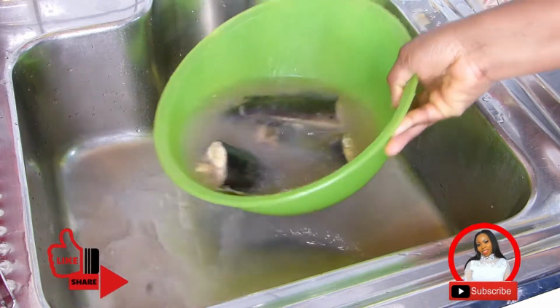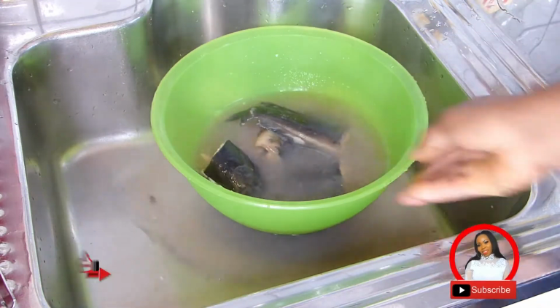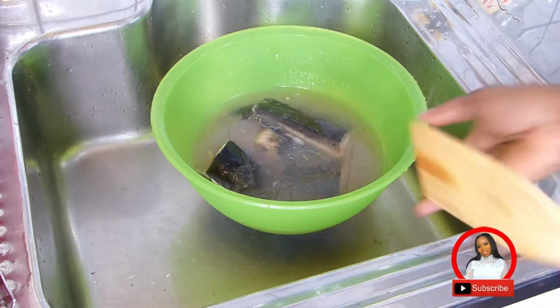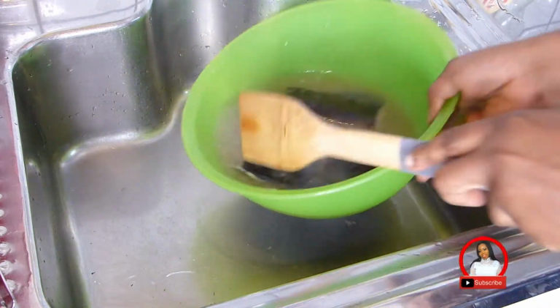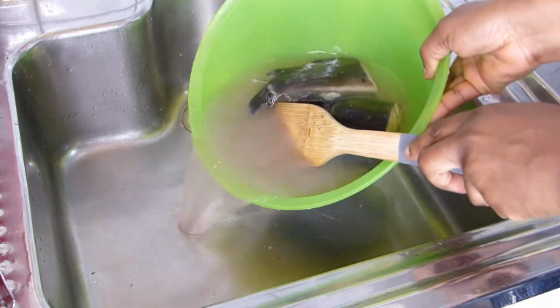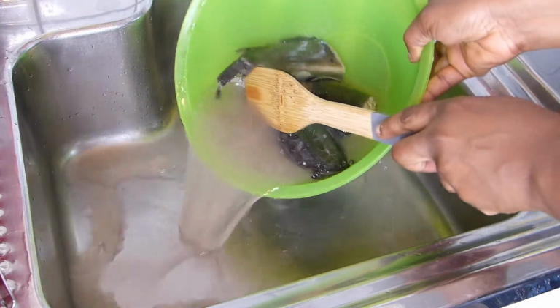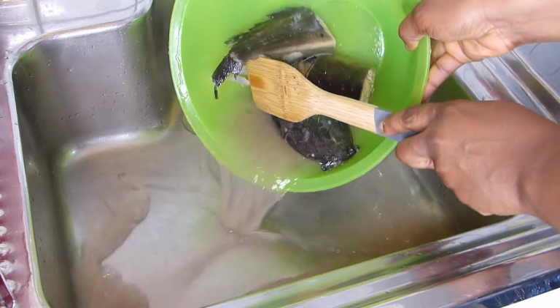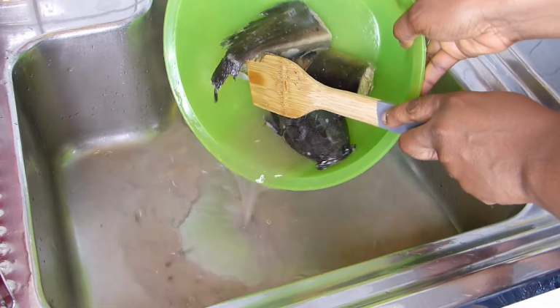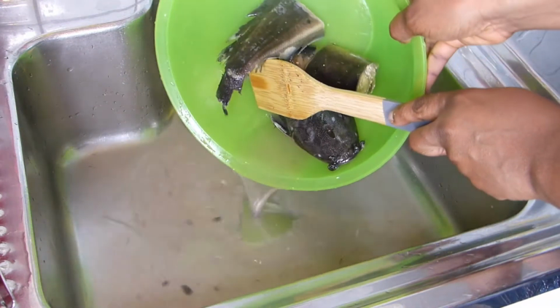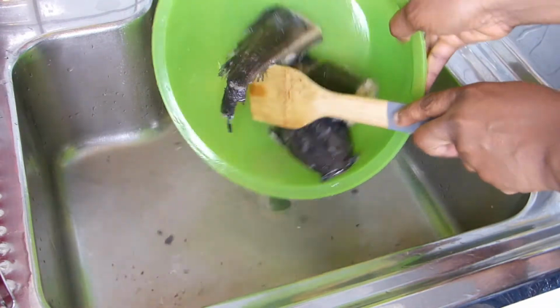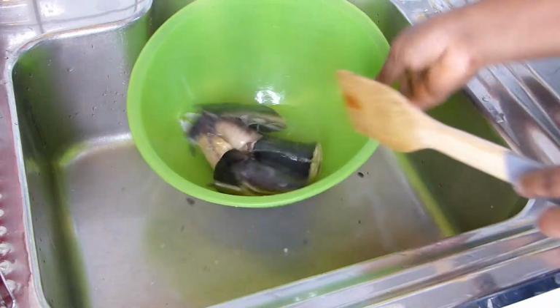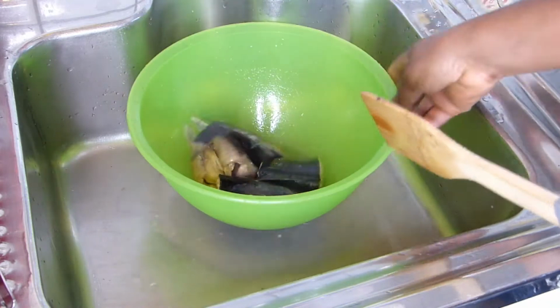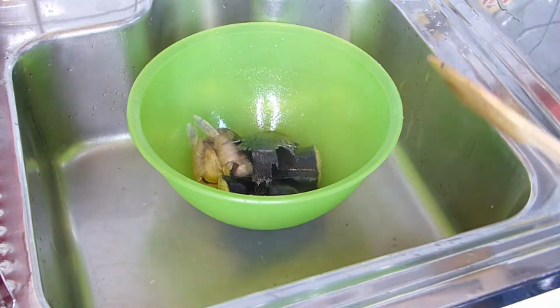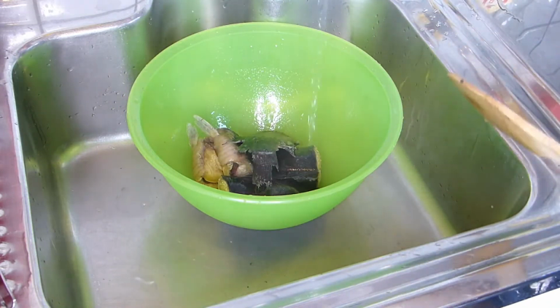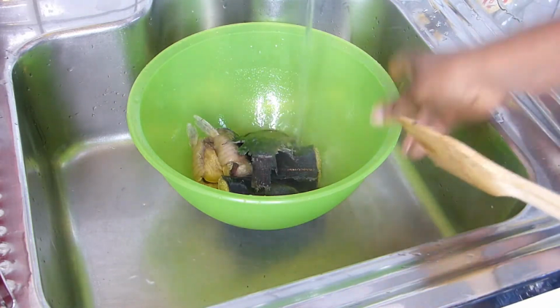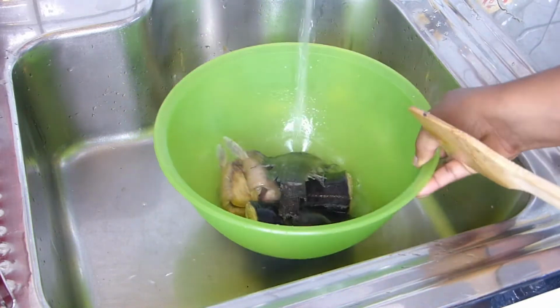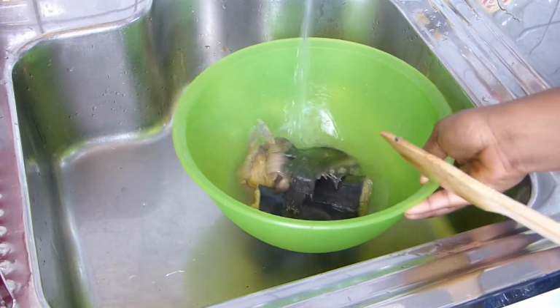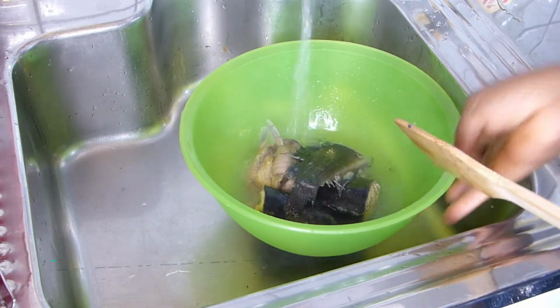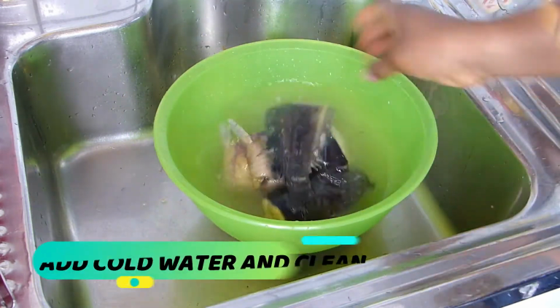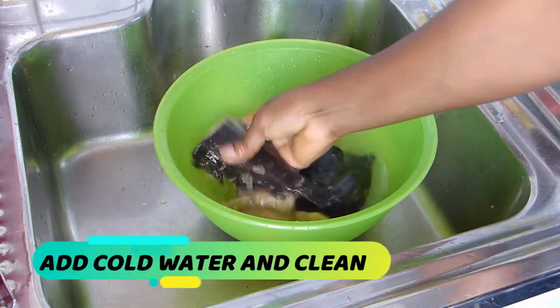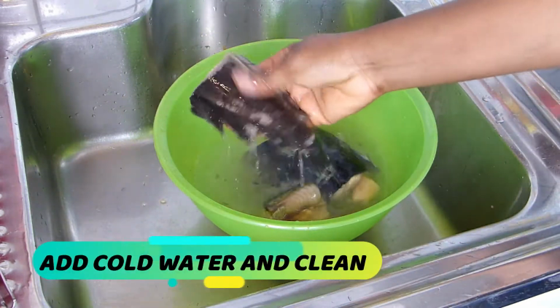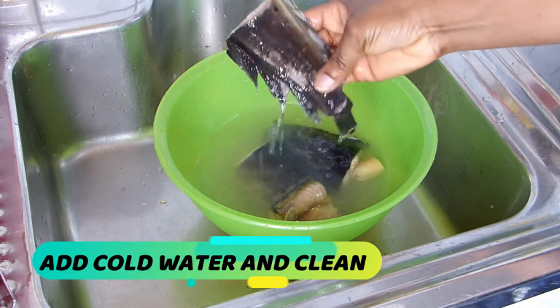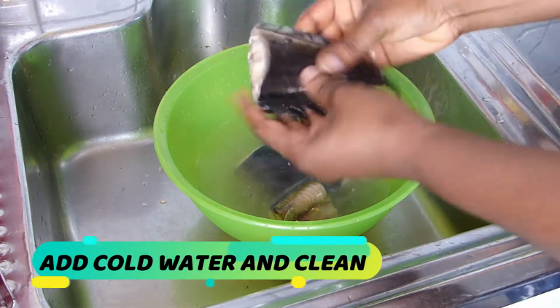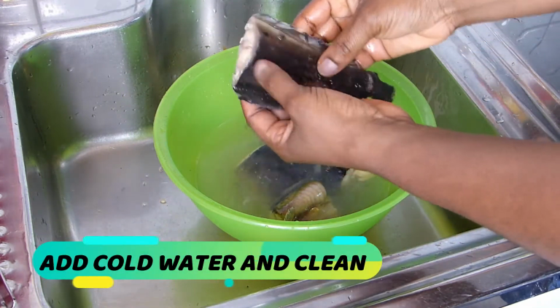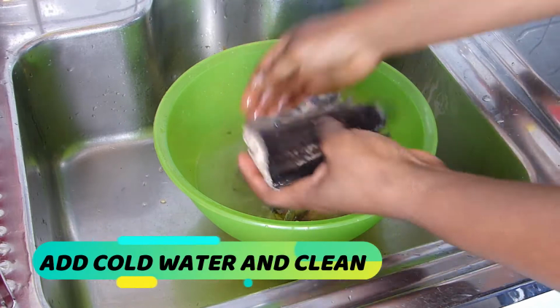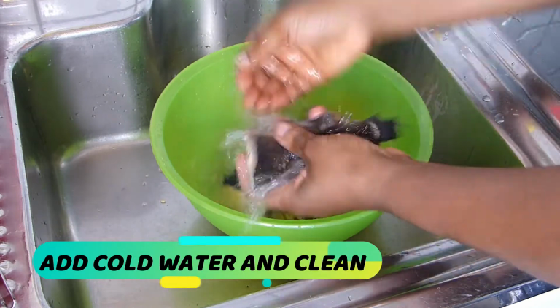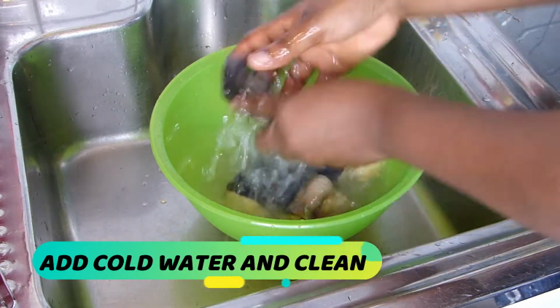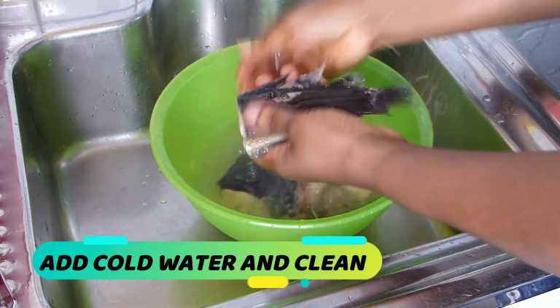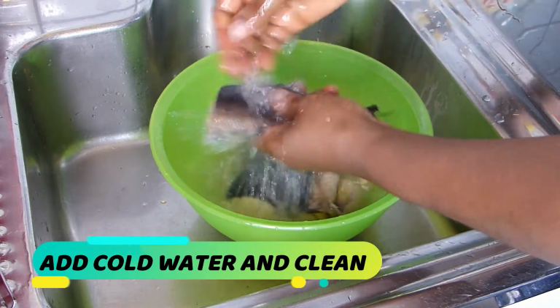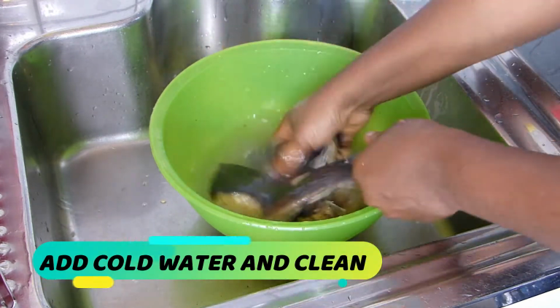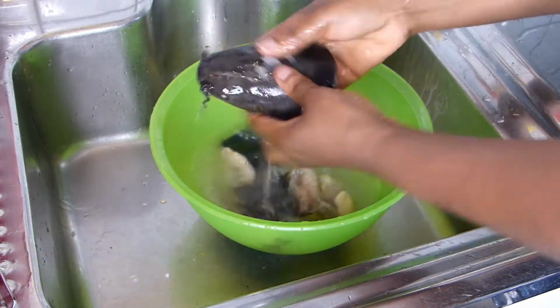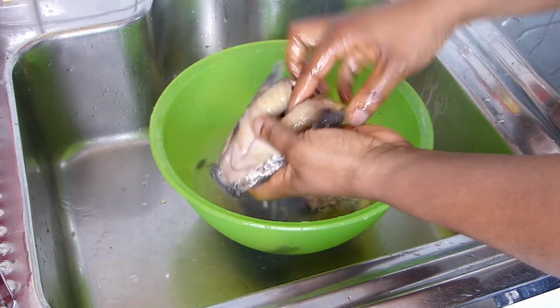It is simple, easy, and fast — it does the magic perfectly. Next, add cold water, then use your fingers to clean both the outward and inward parts, removing all unwanted intestines from the fish.